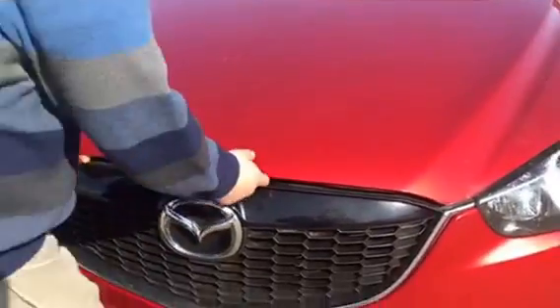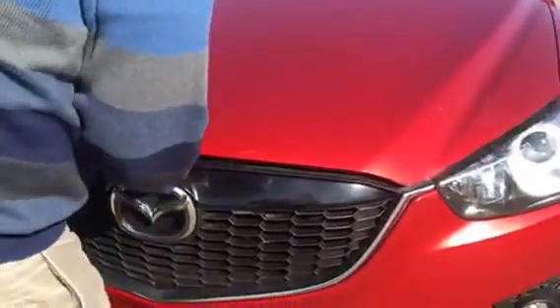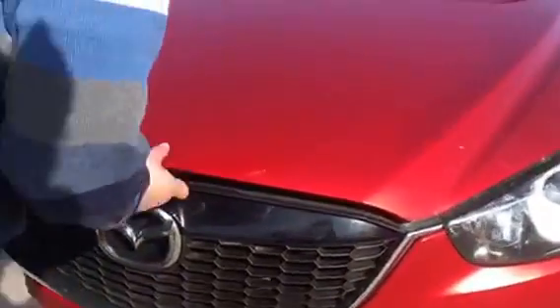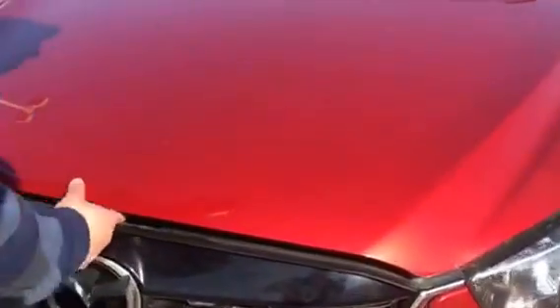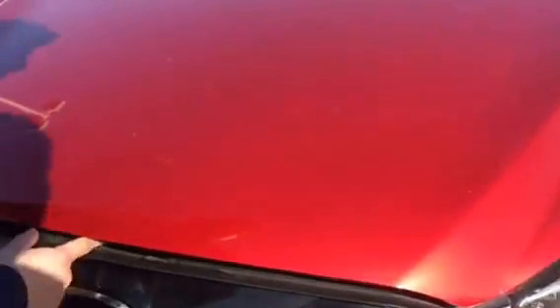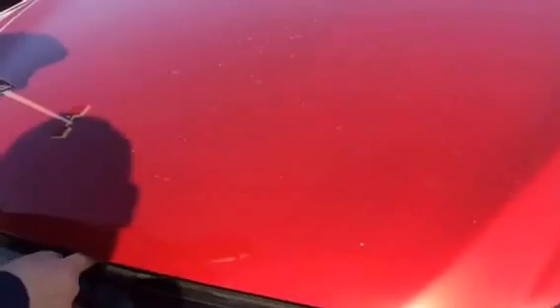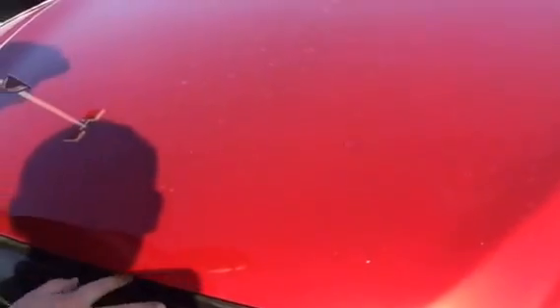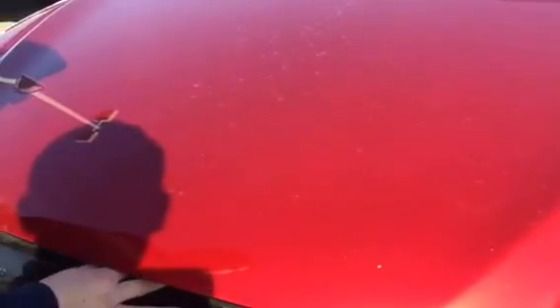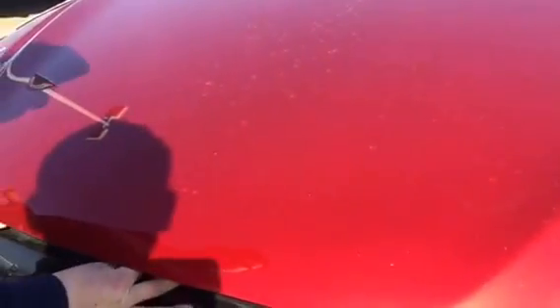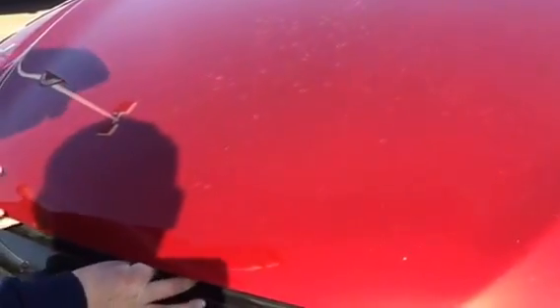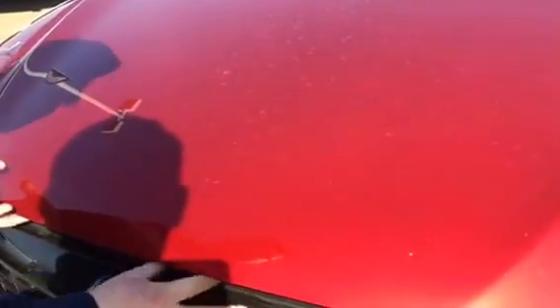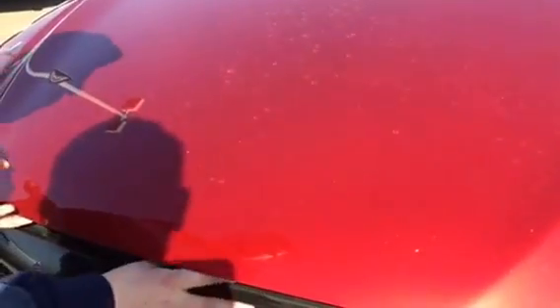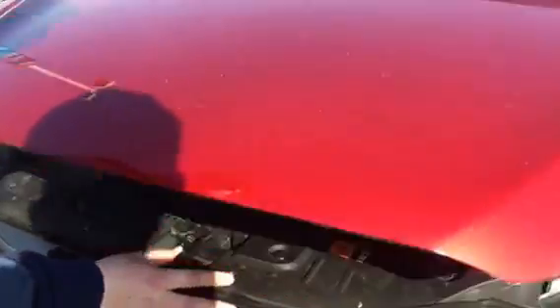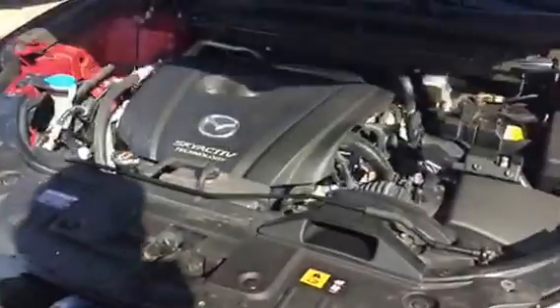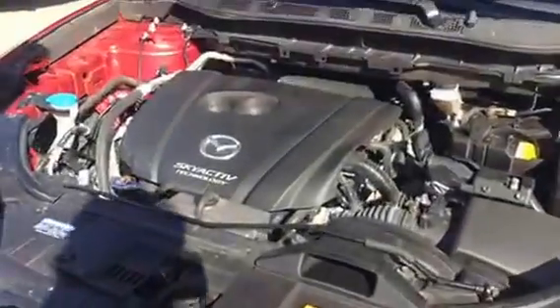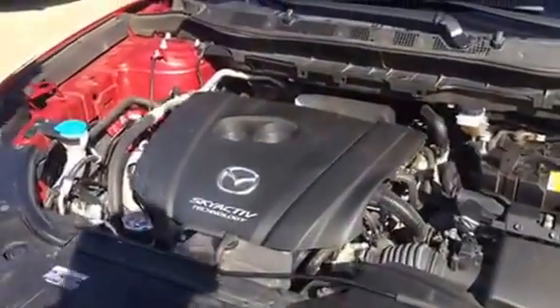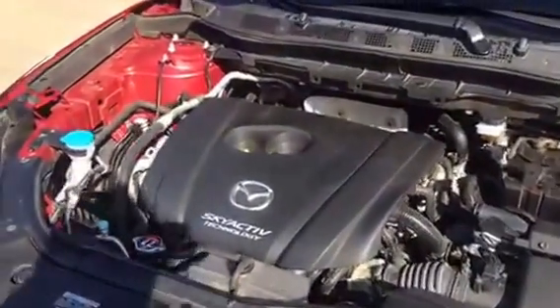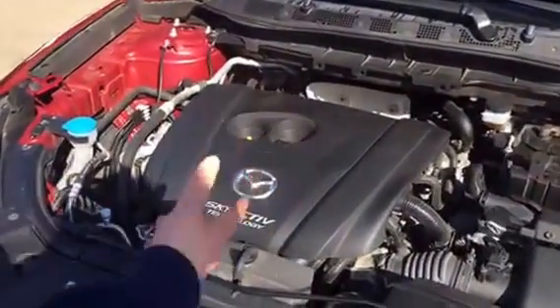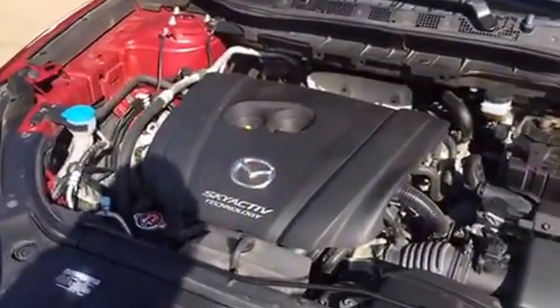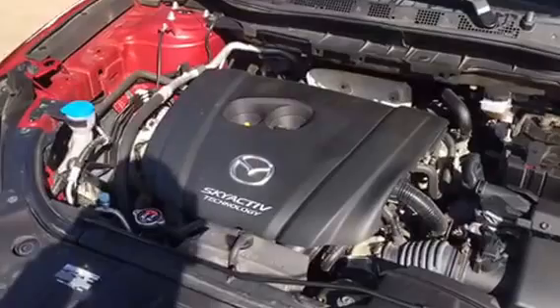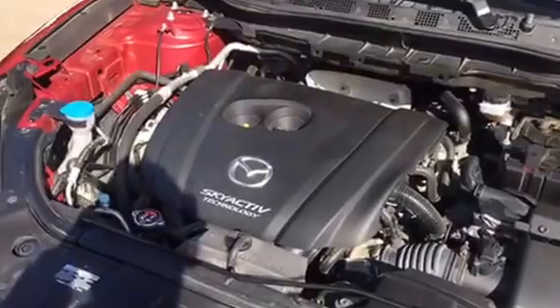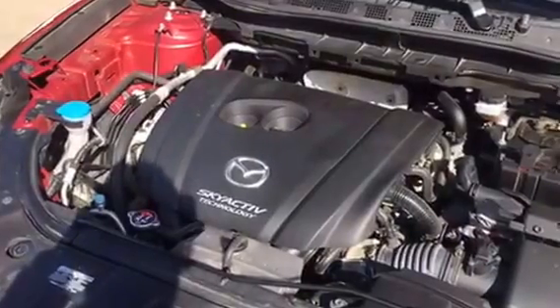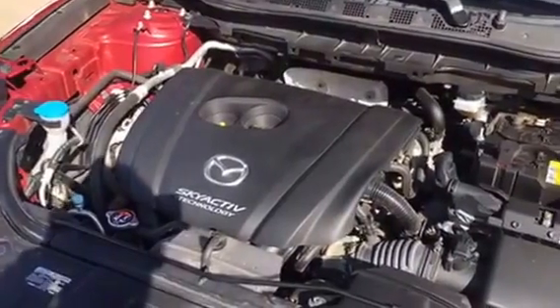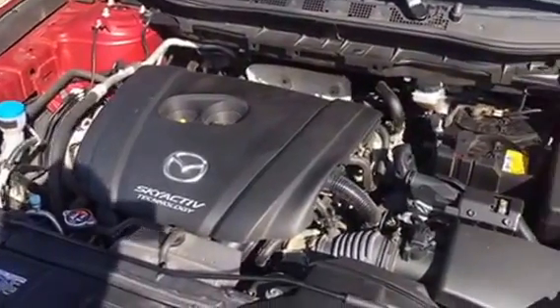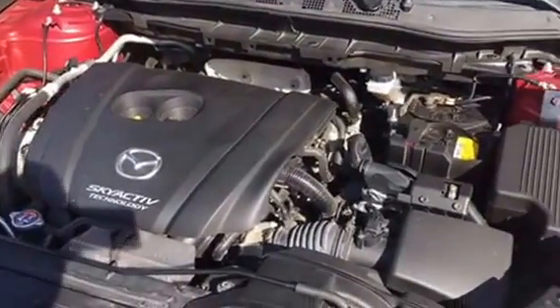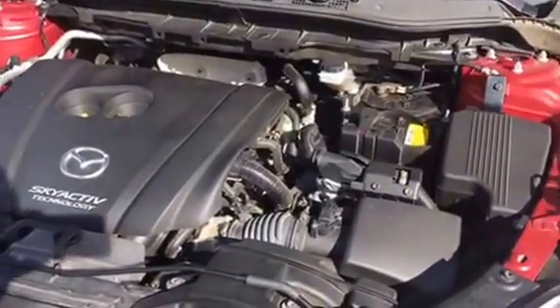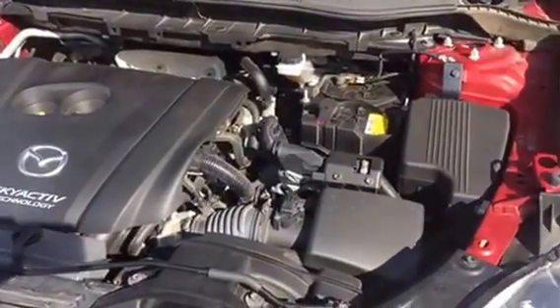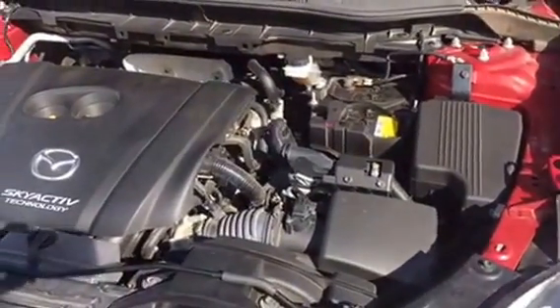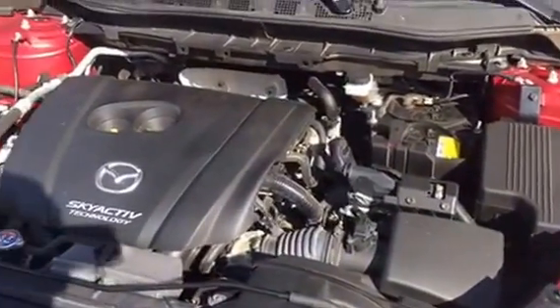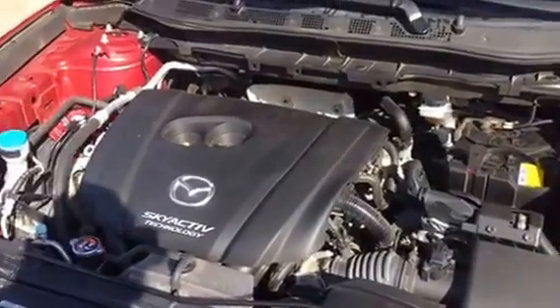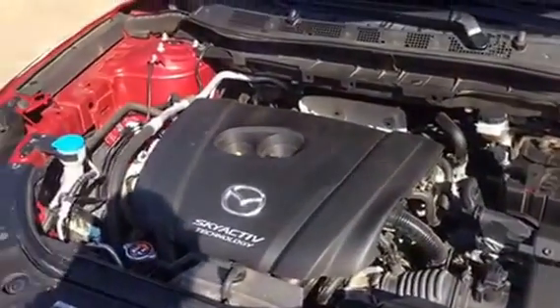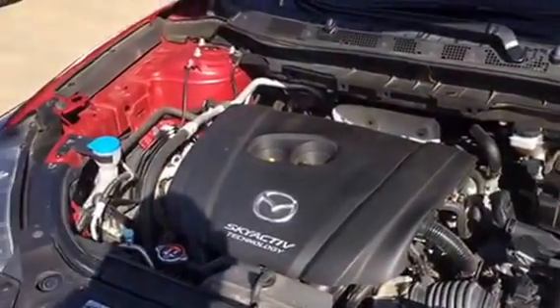Let's go underneath the hood. There we go. You got the 2.5 liter four cylinder engine, so you're going to get up and go no problem — about 170 horsepower.